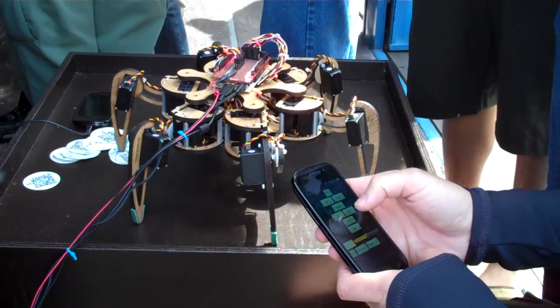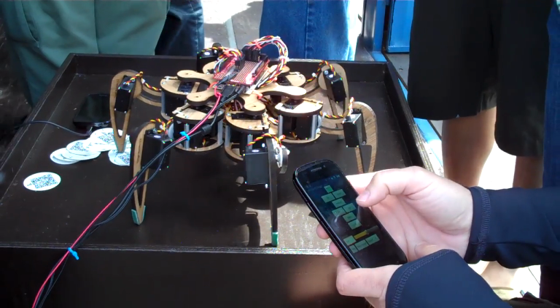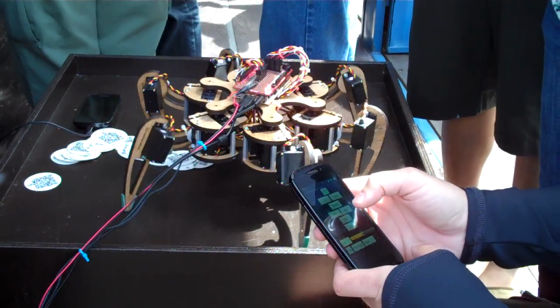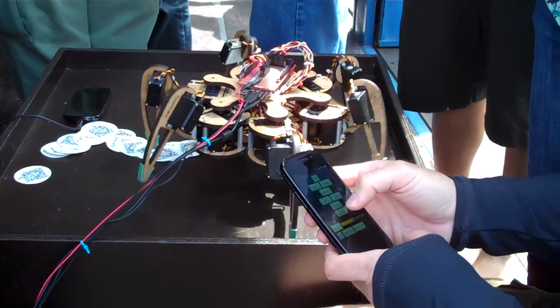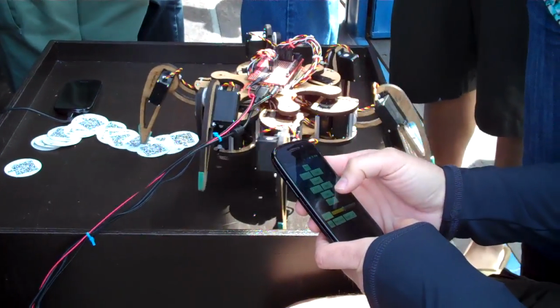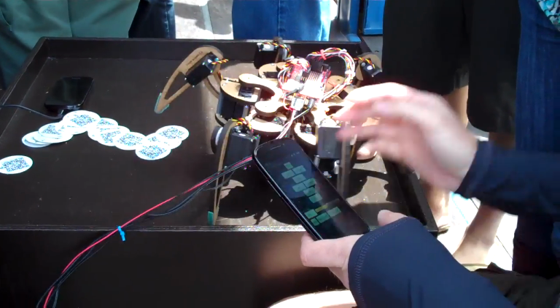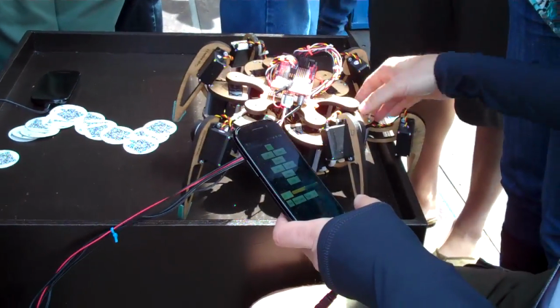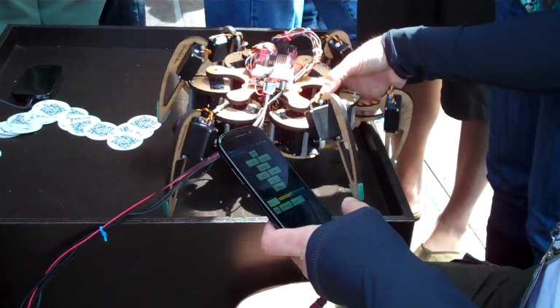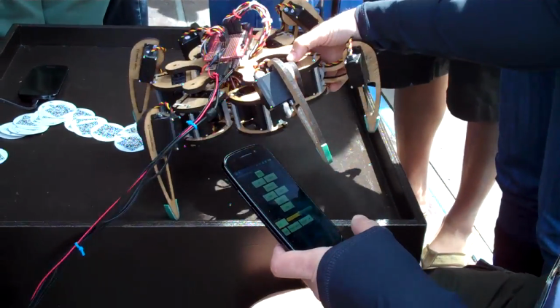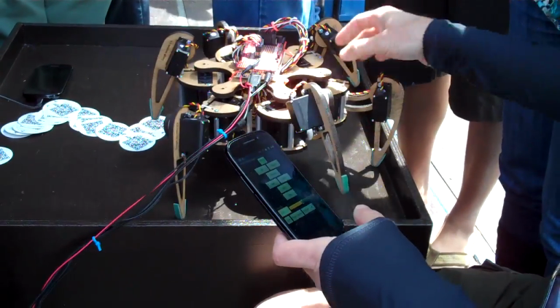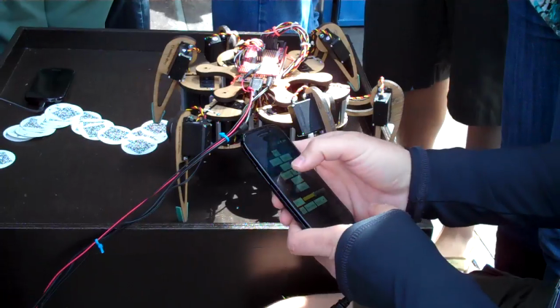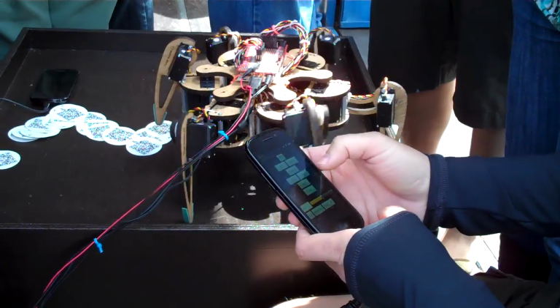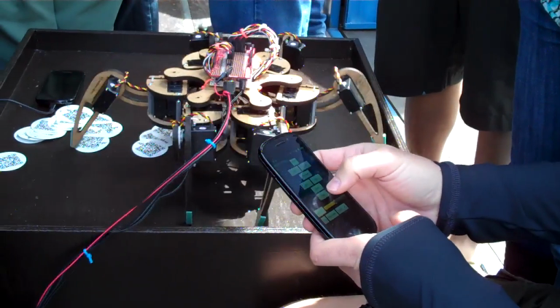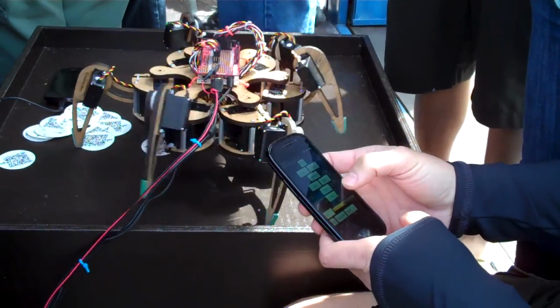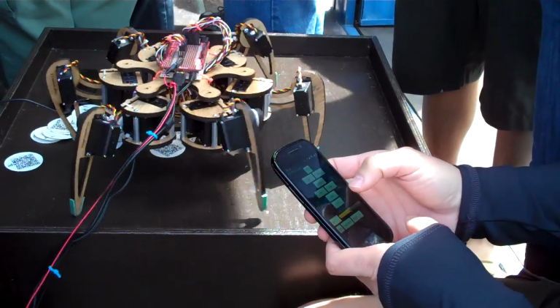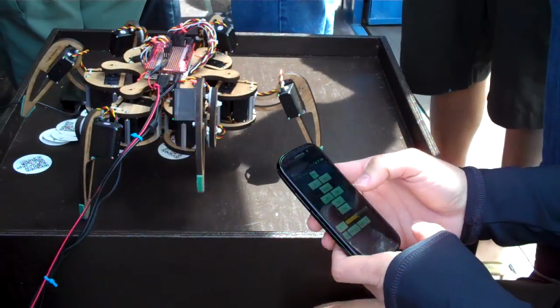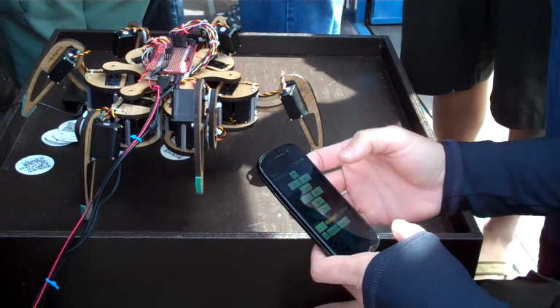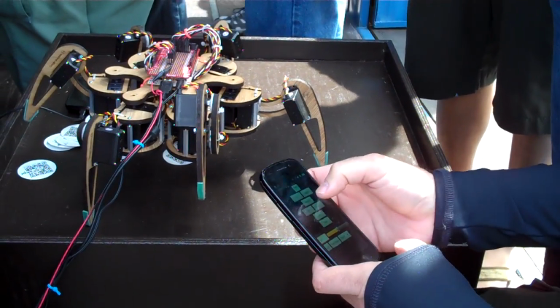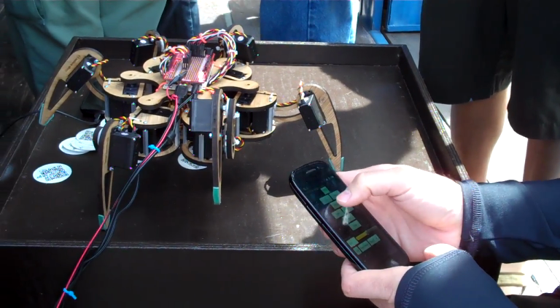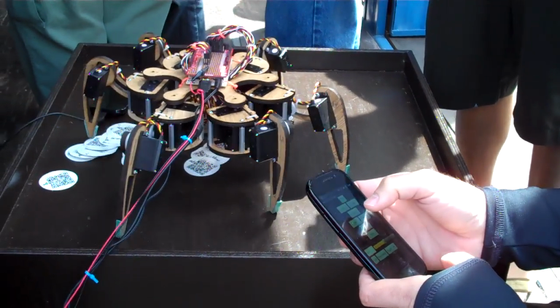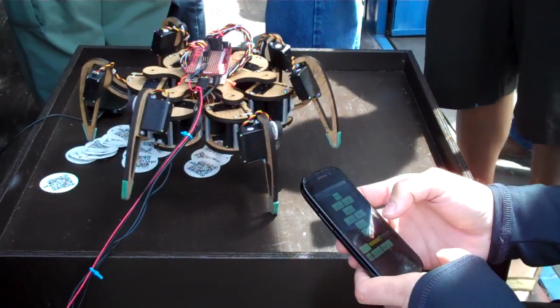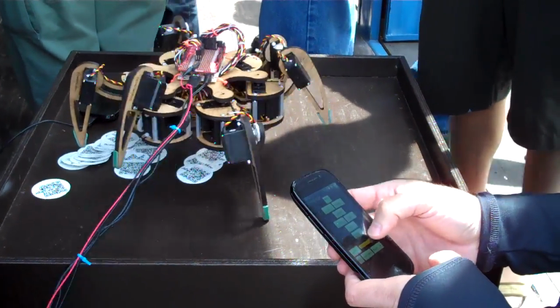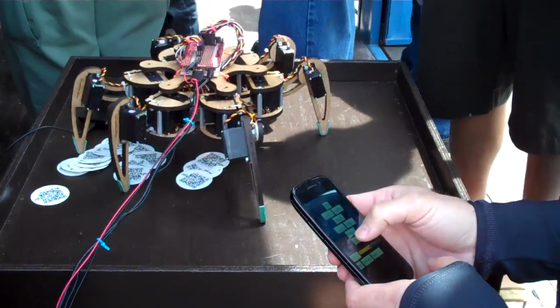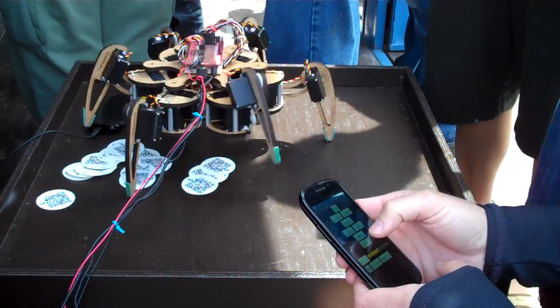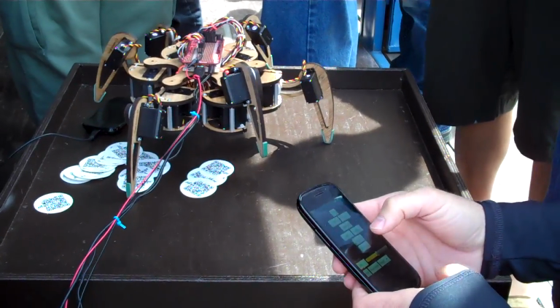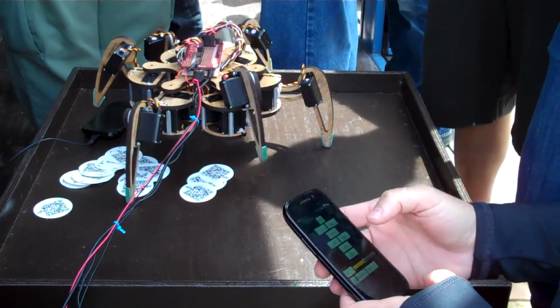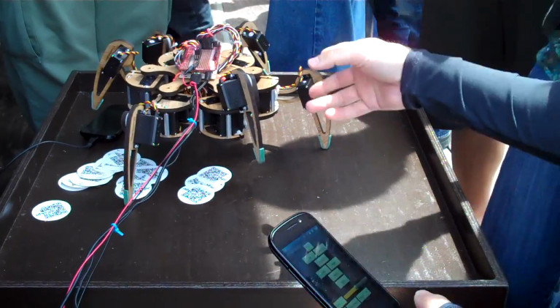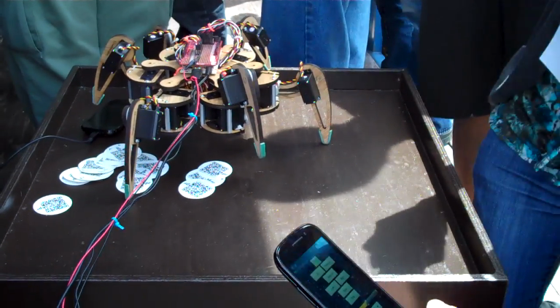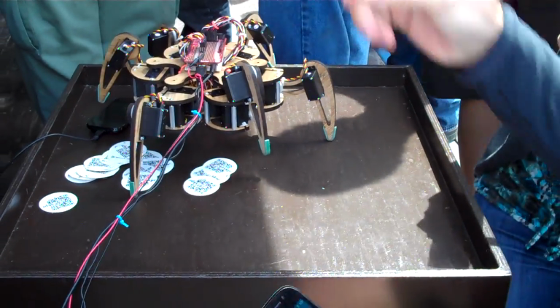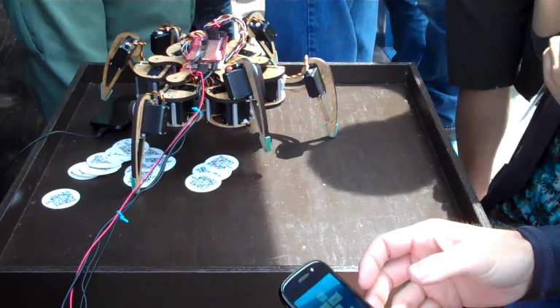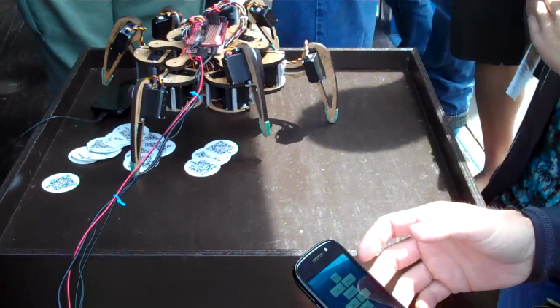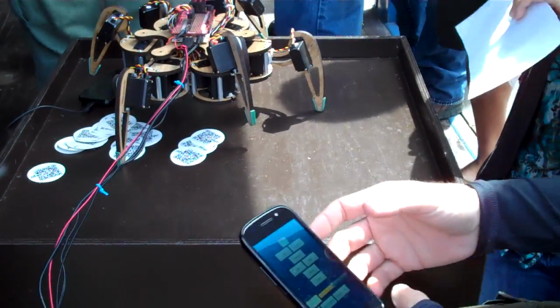Left. Right. Left. Right. Left. So this is our big one, and we have our little one over there. He's hiding out.